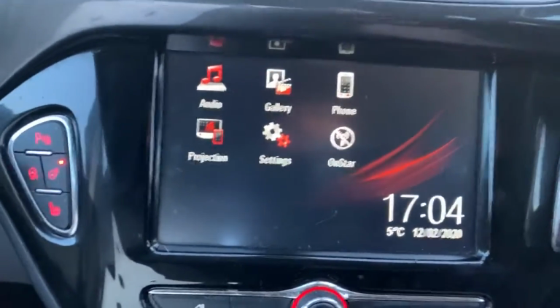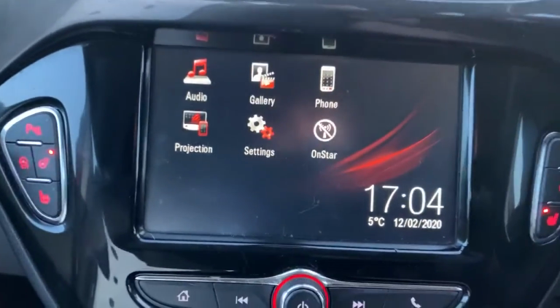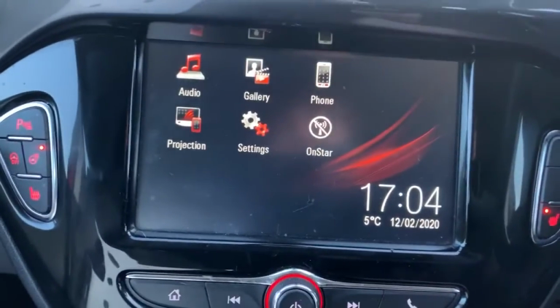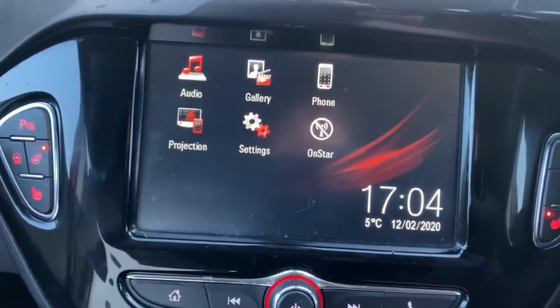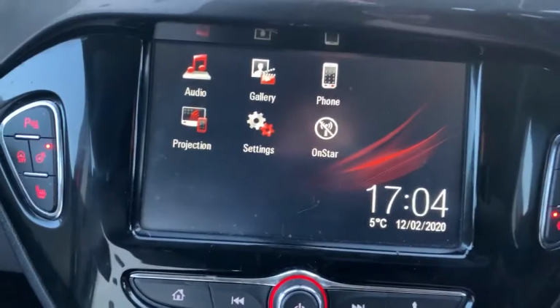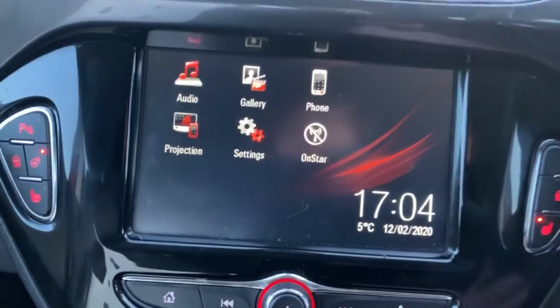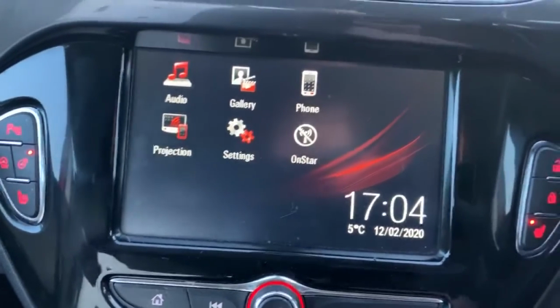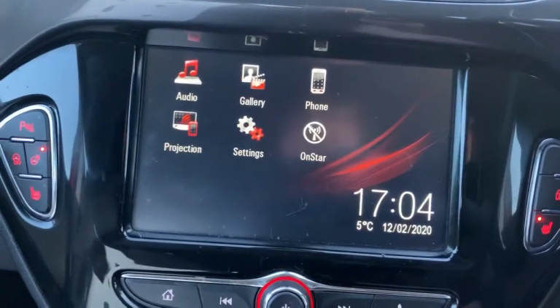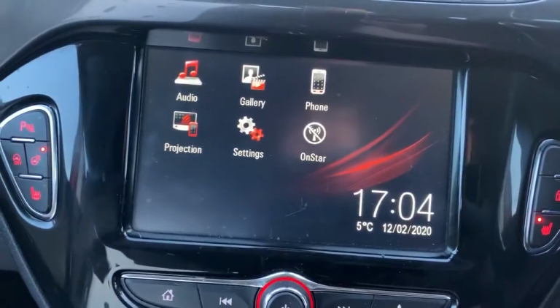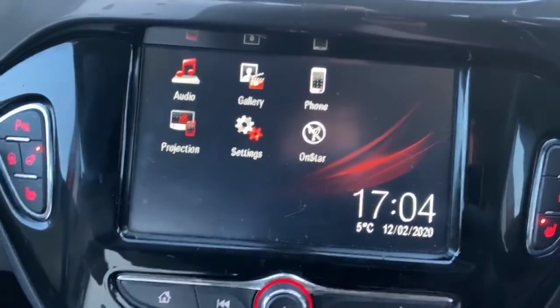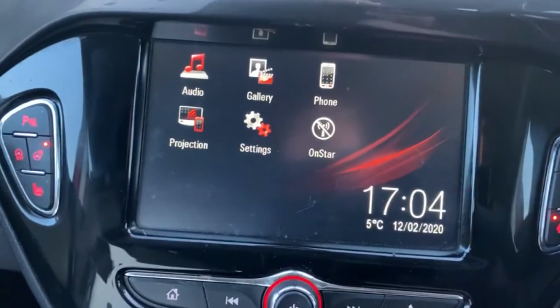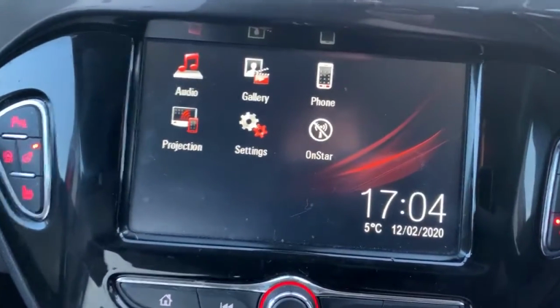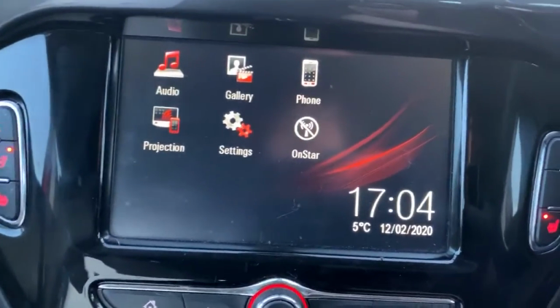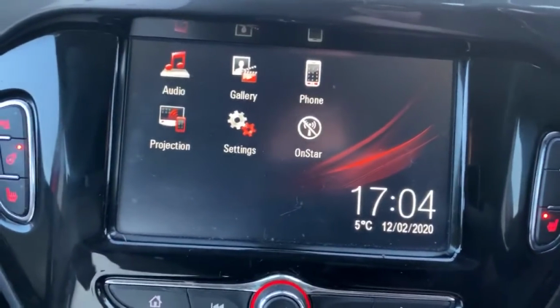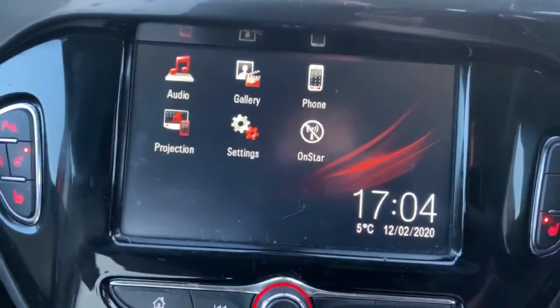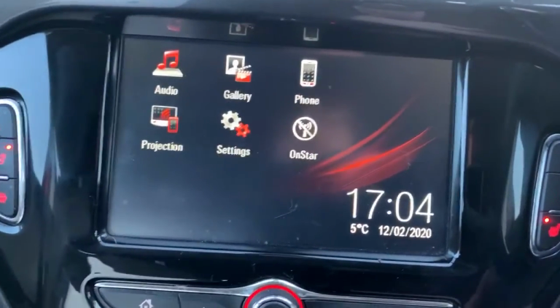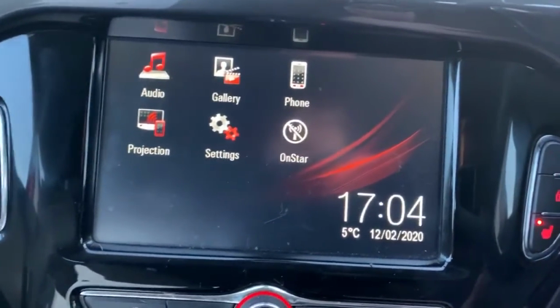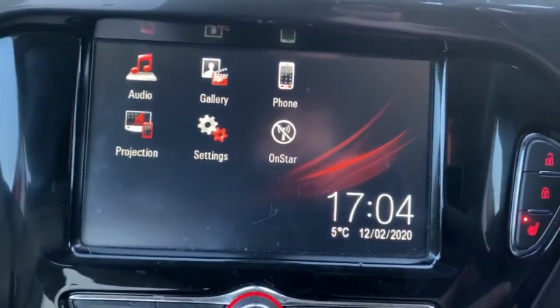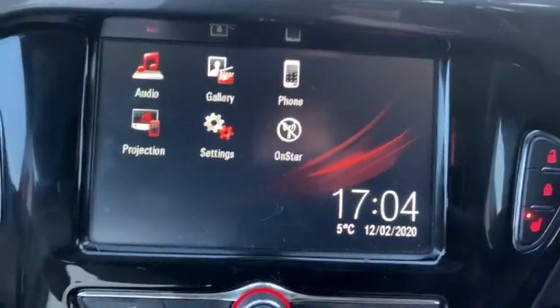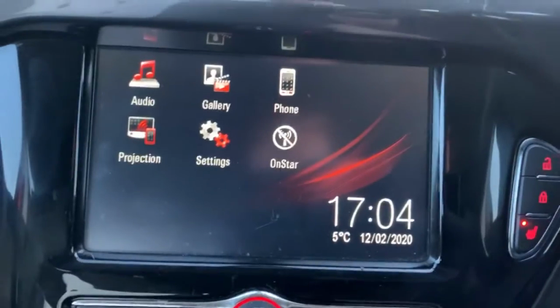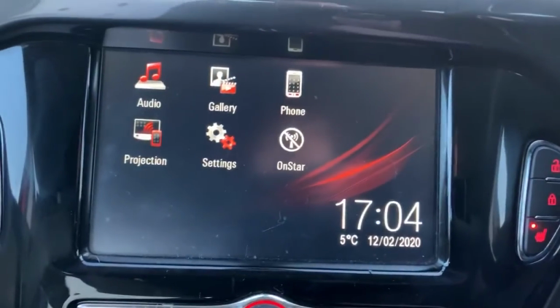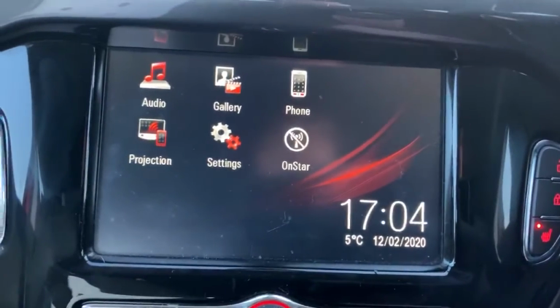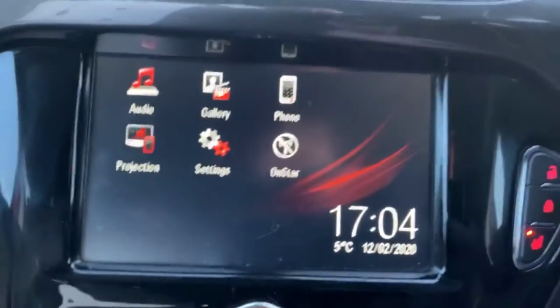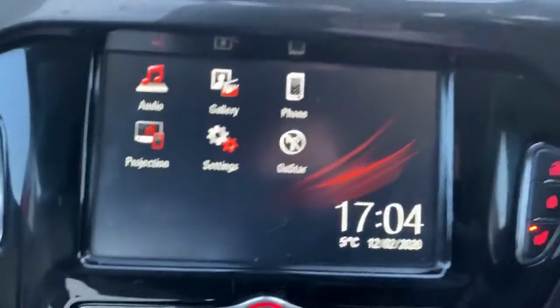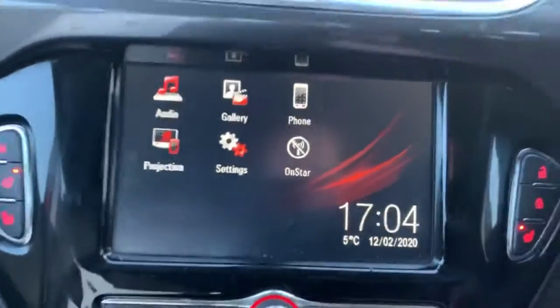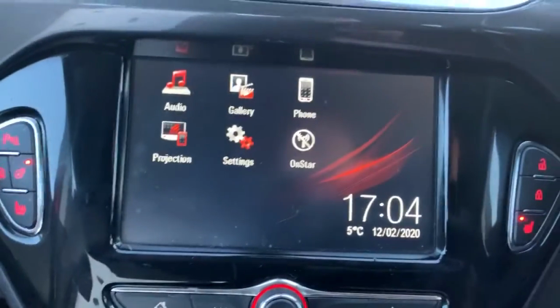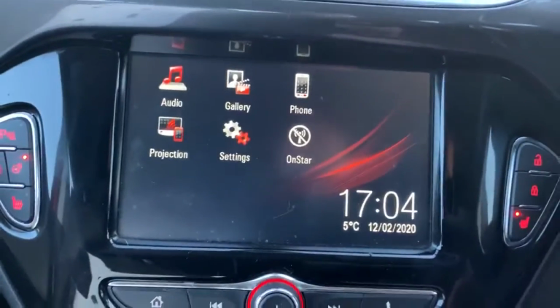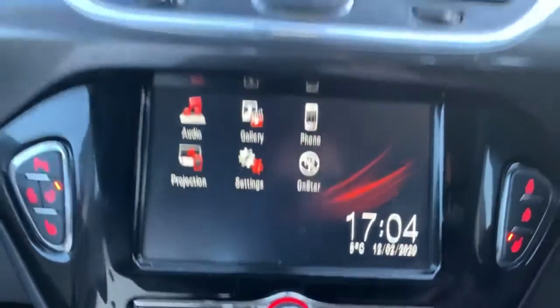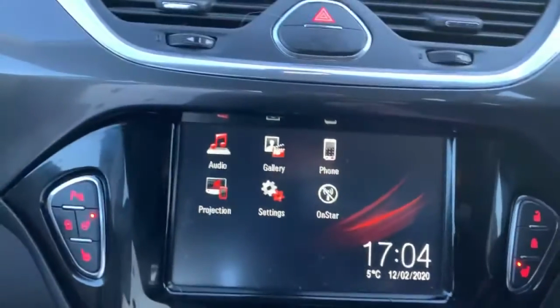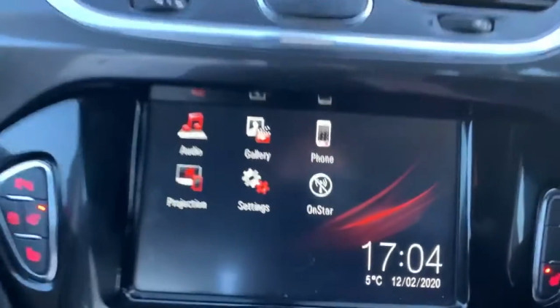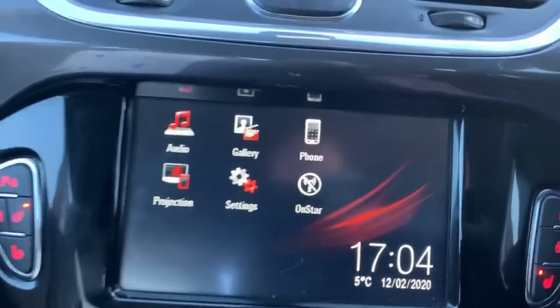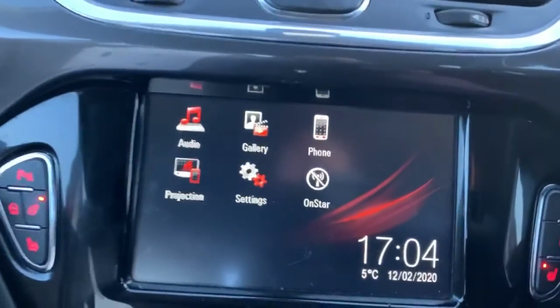I have taken some pictures which will be on the website of the Apple CarPlay in action, just showing you what you would see on the screen when your mobile phone is plugged in.